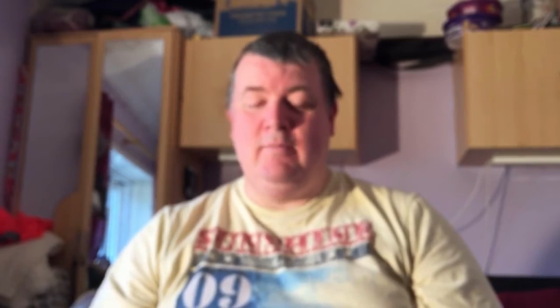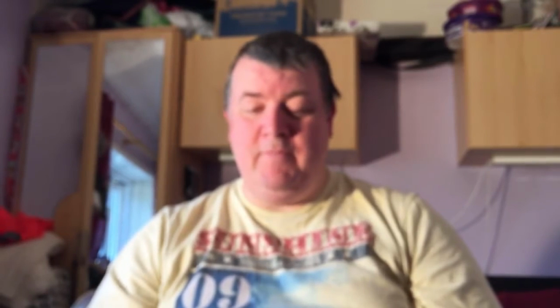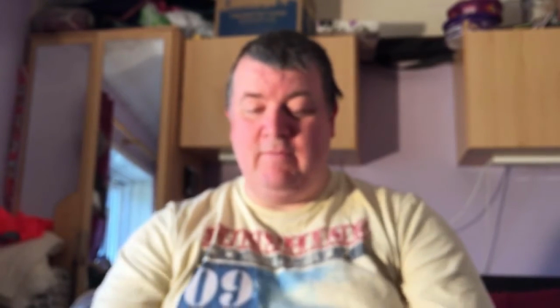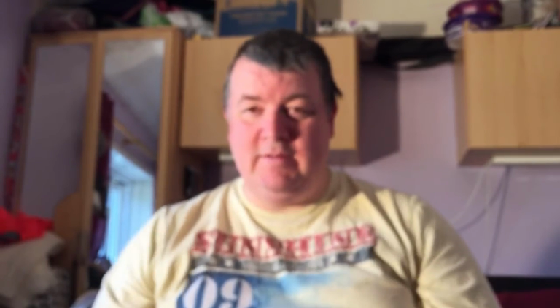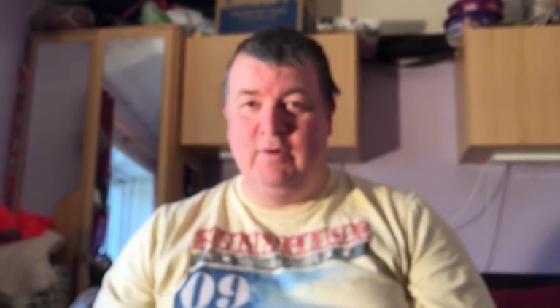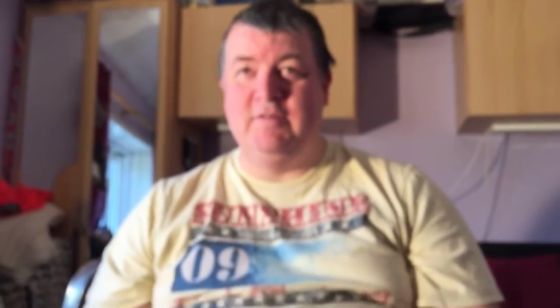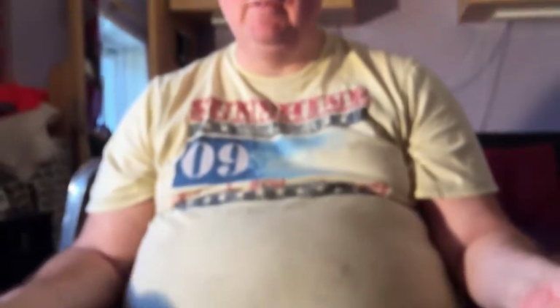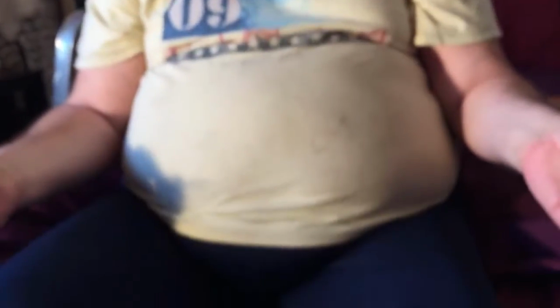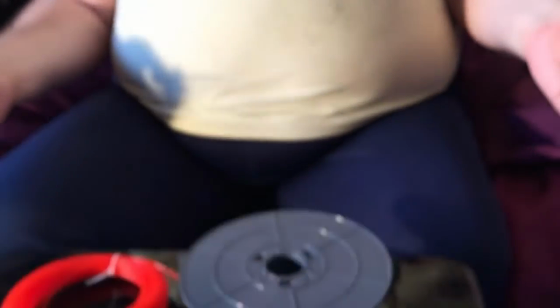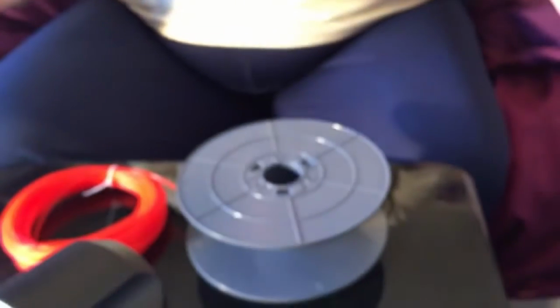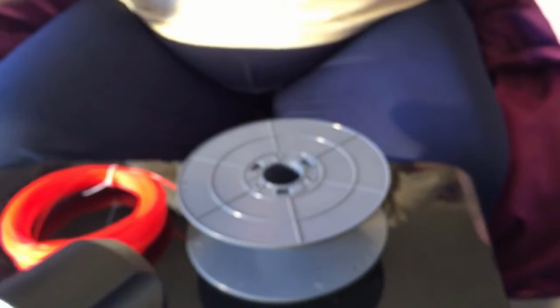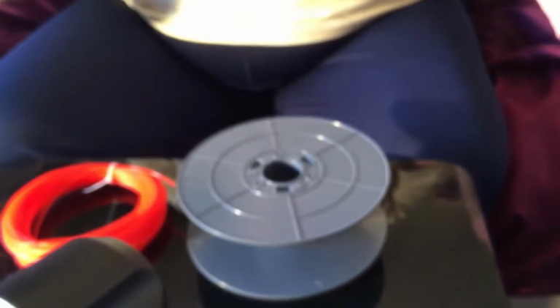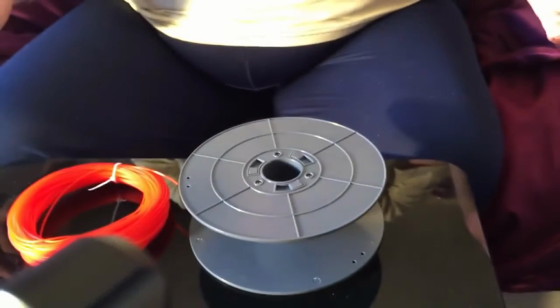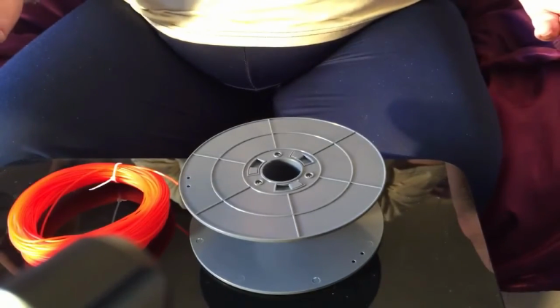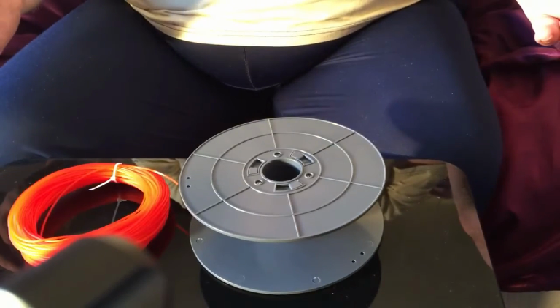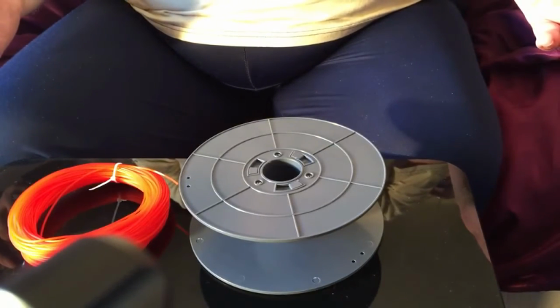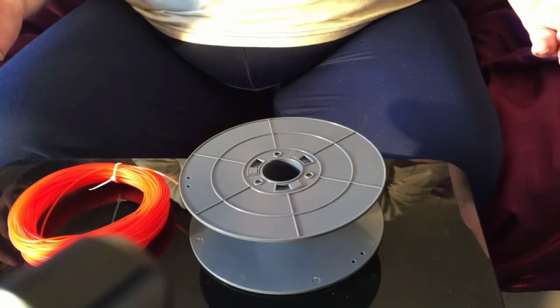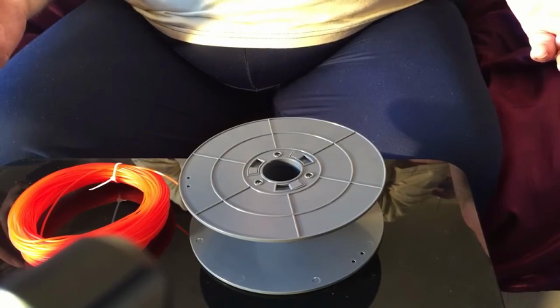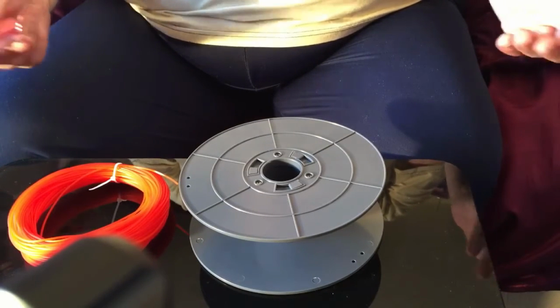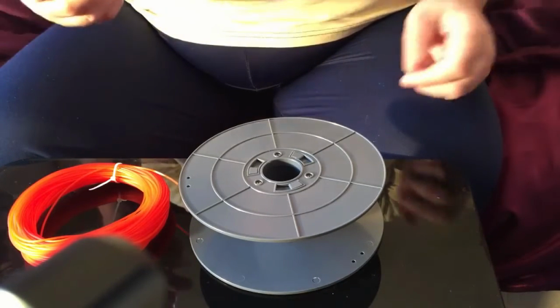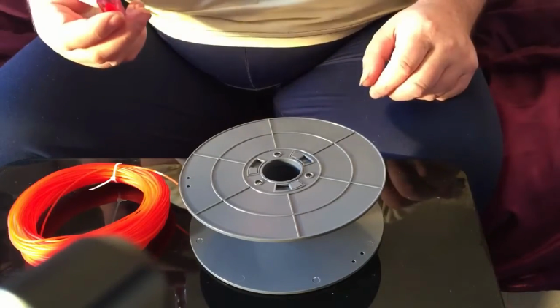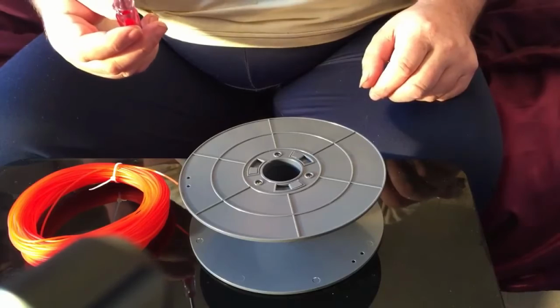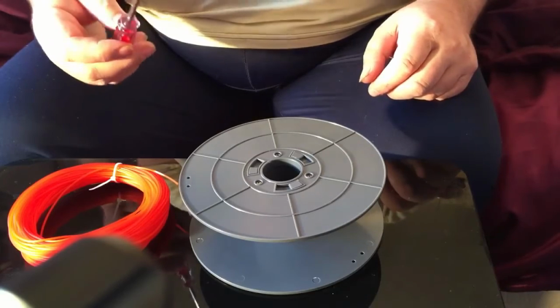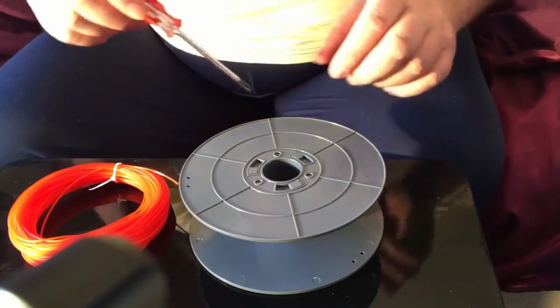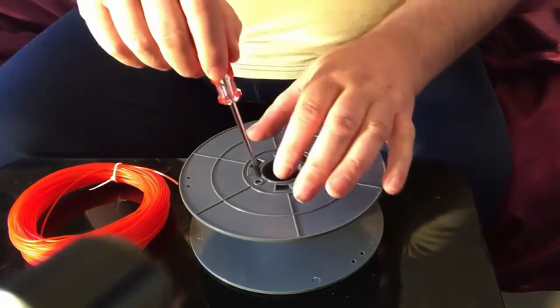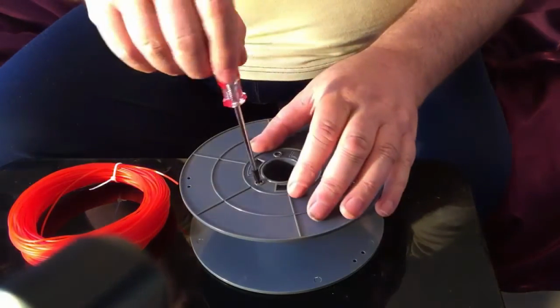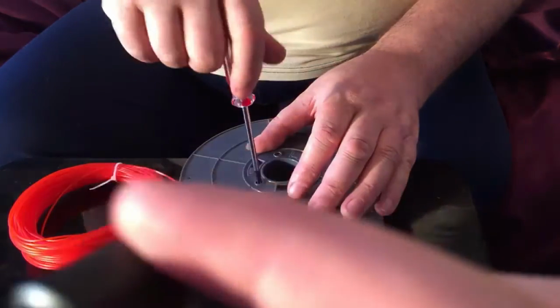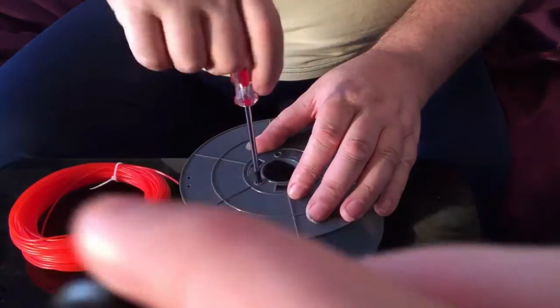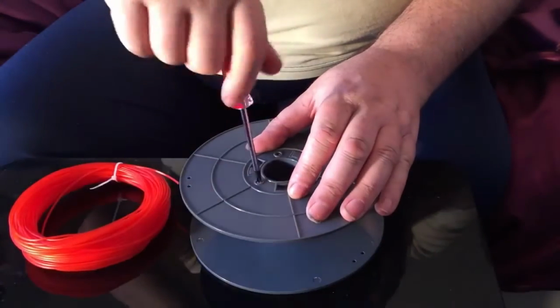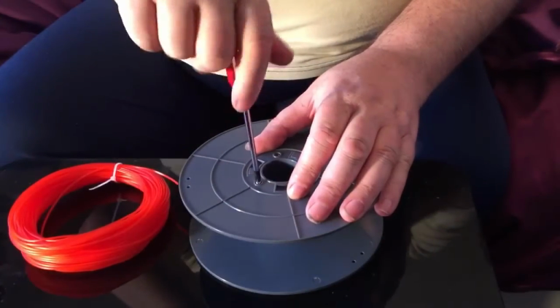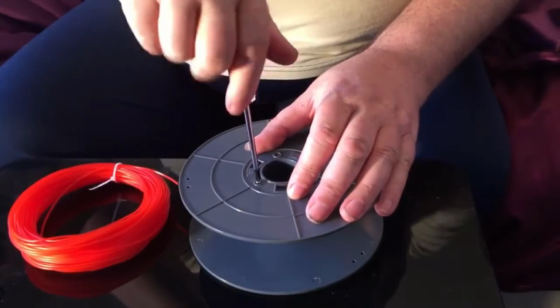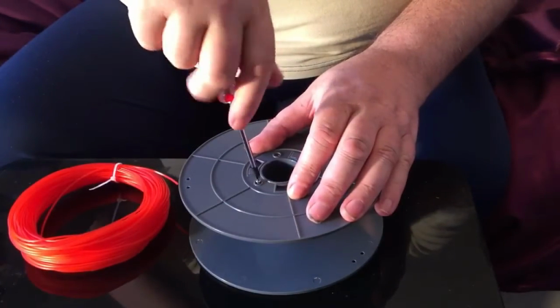If you'd like to have a look at what we've got to do — this is amazingly technical stuff, so I advise you all to concentrate. Get yourself a screwdriver.